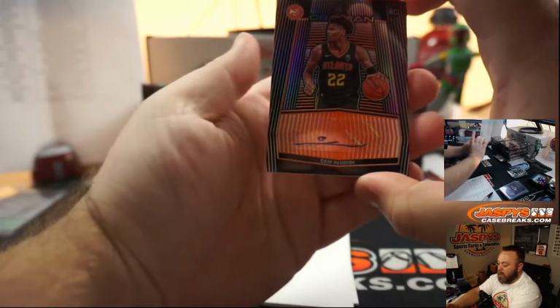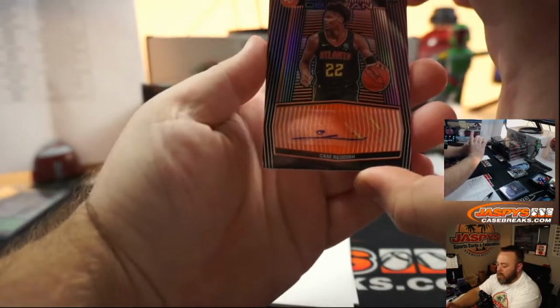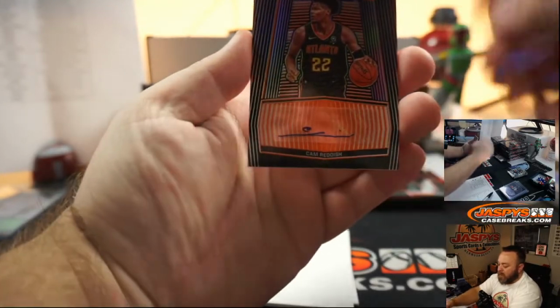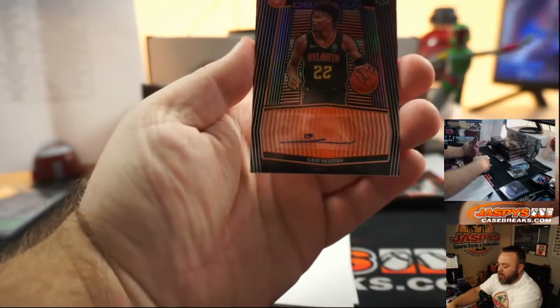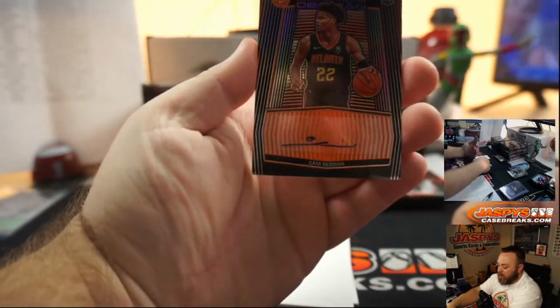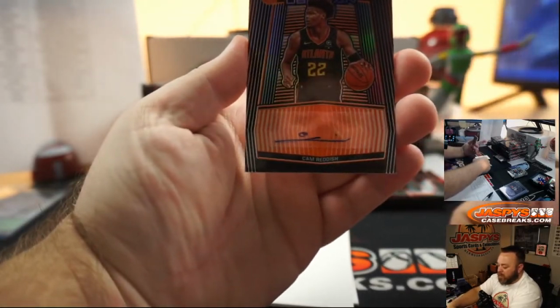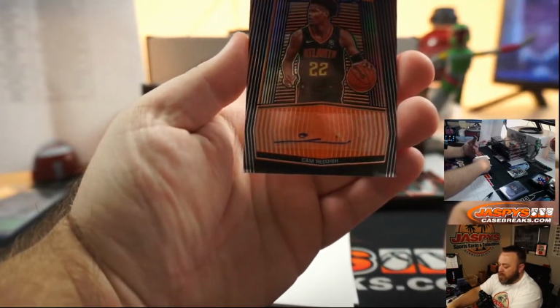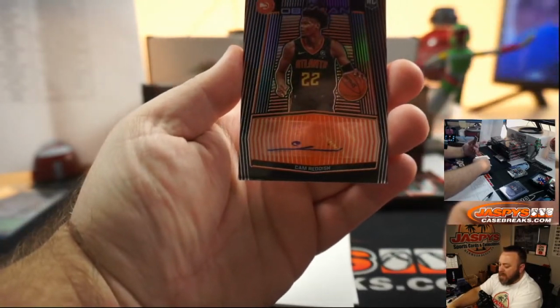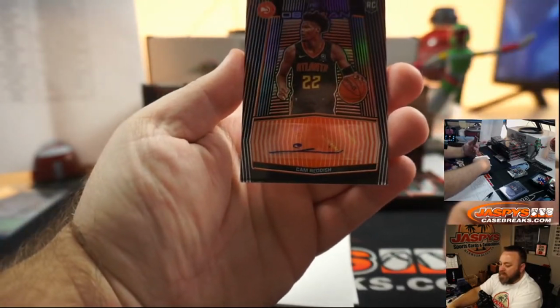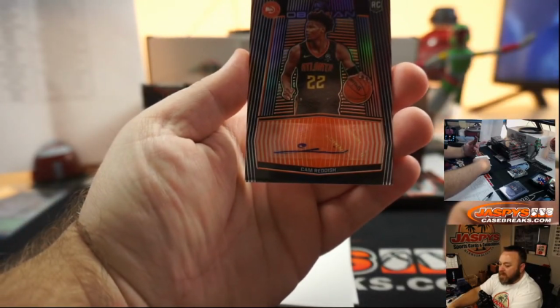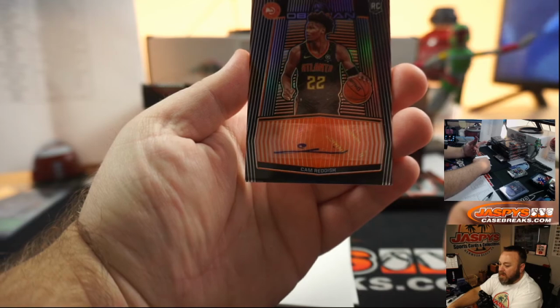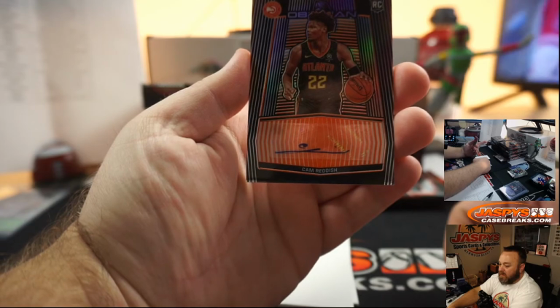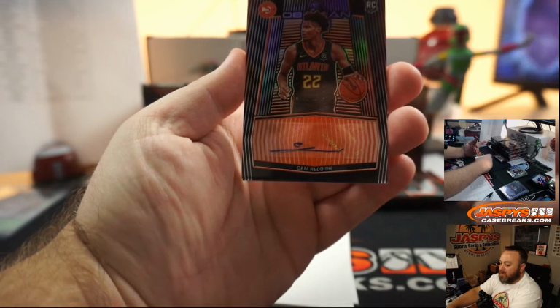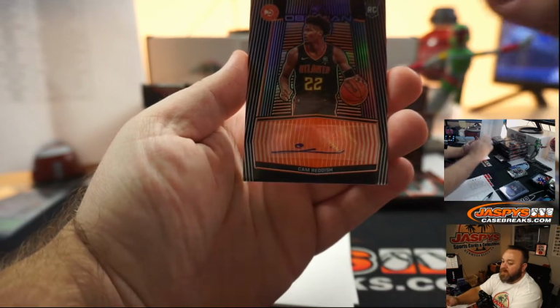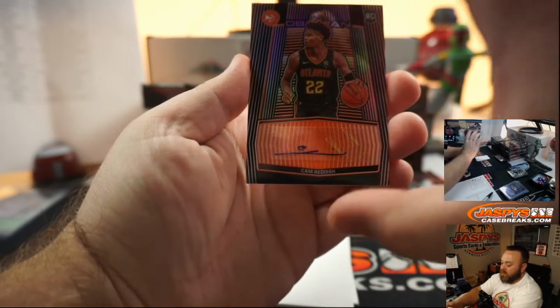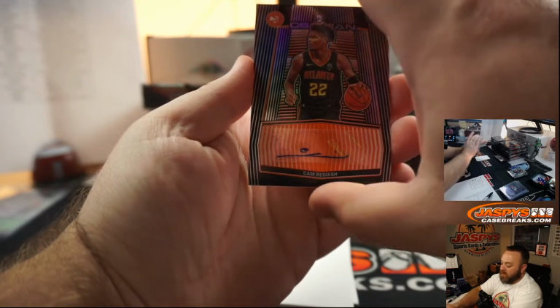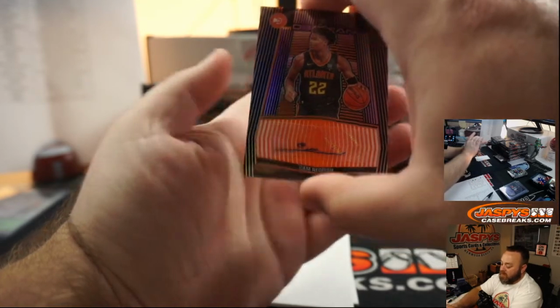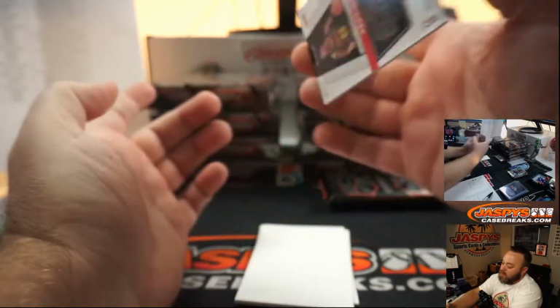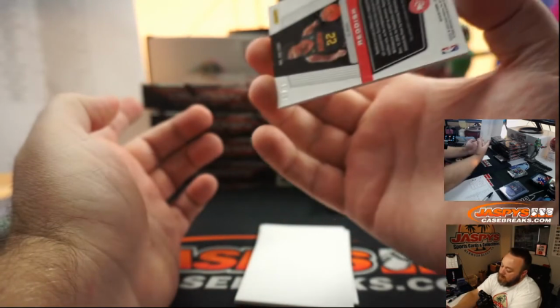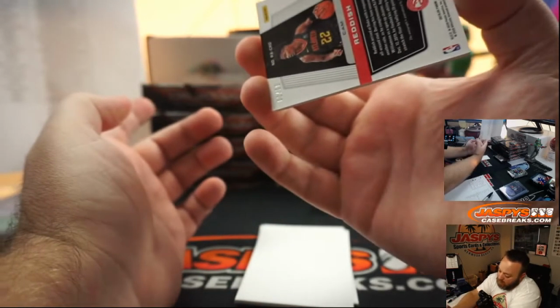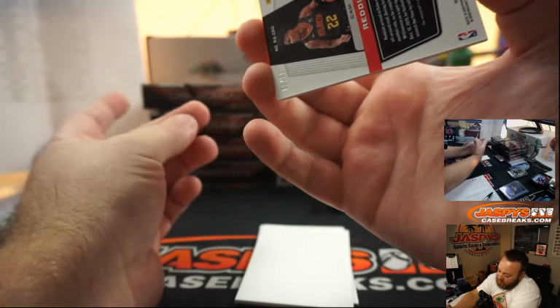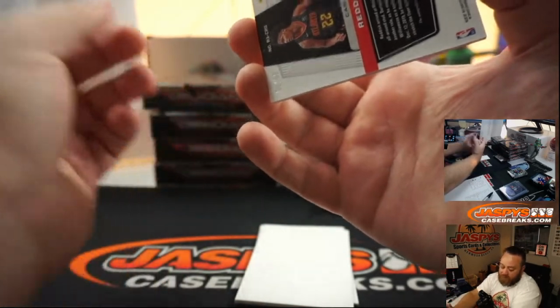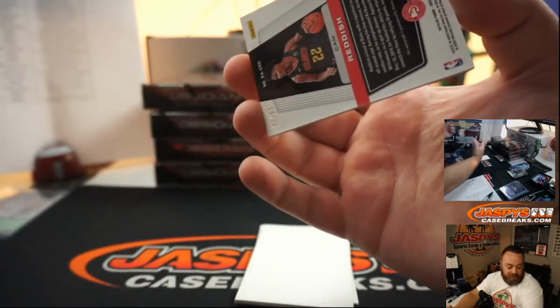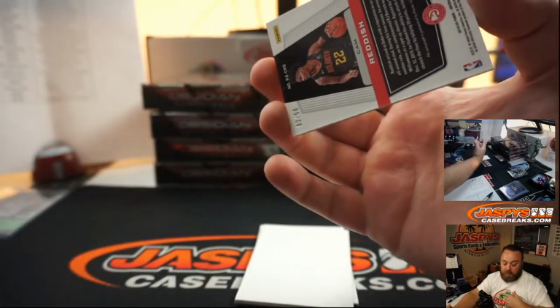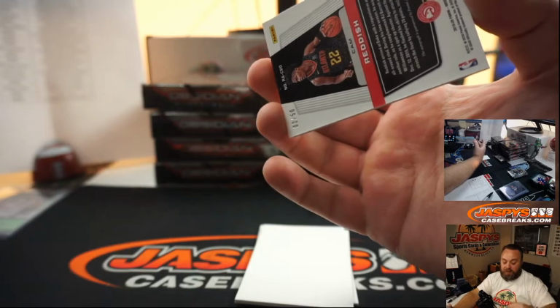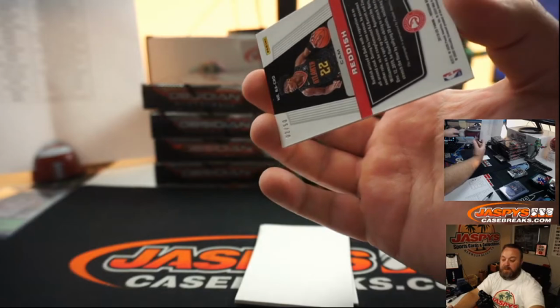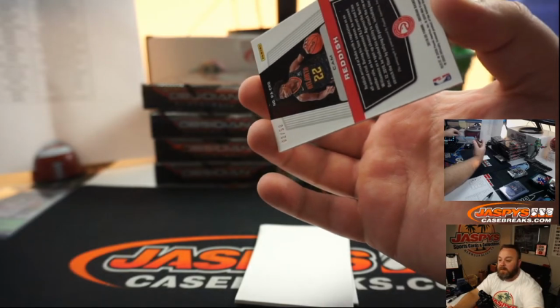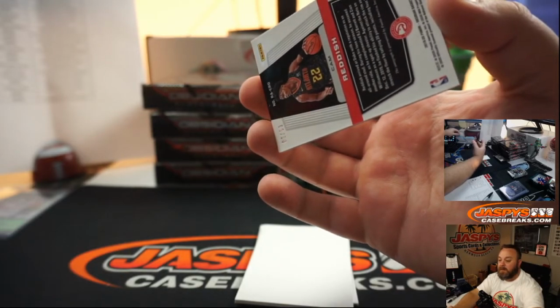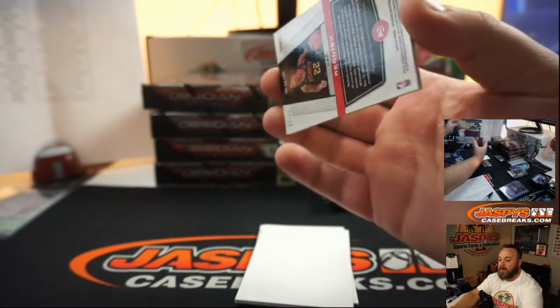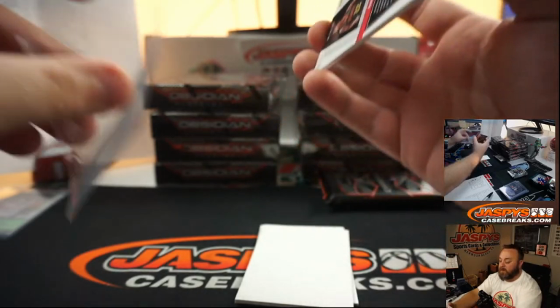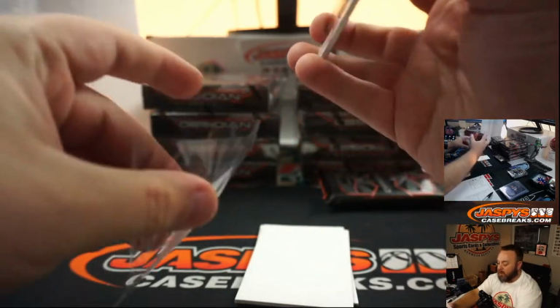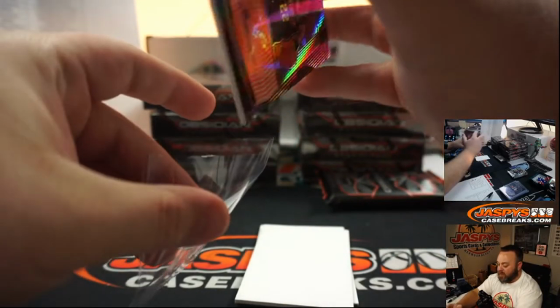Rookie auto — Cam Reddish for the Atlanta Hawks, to Michelle Cavalero. Orange, numbered 2 of 50. Very nice rookie auto there, Michelle.